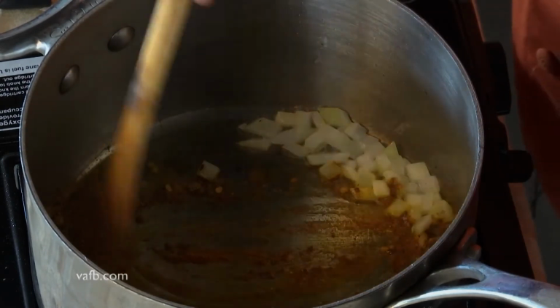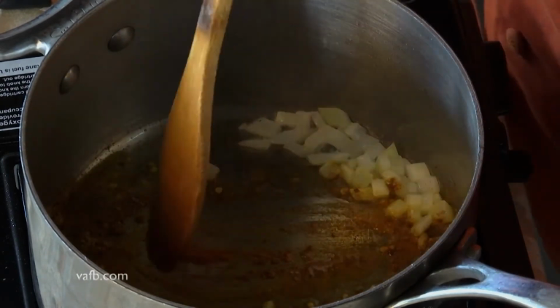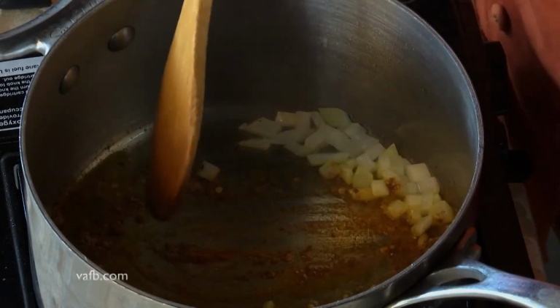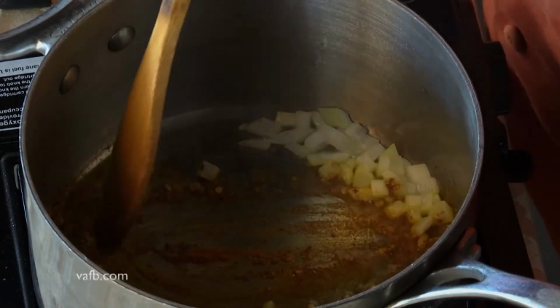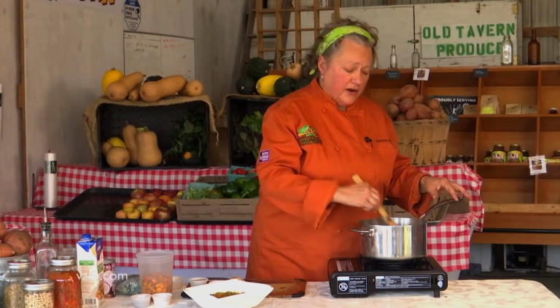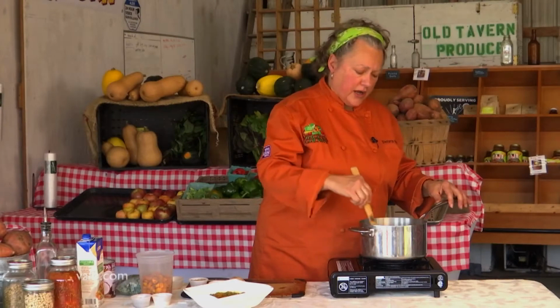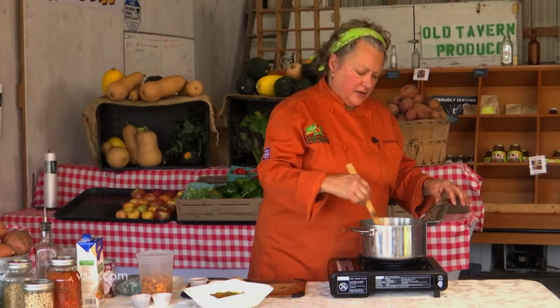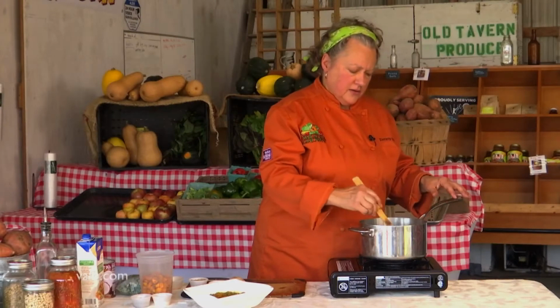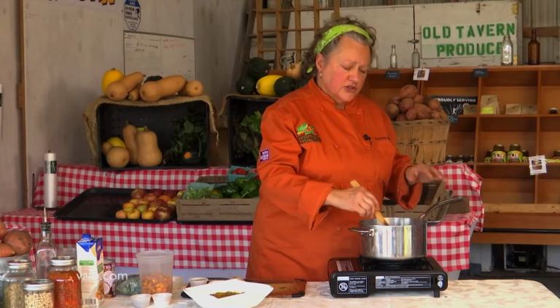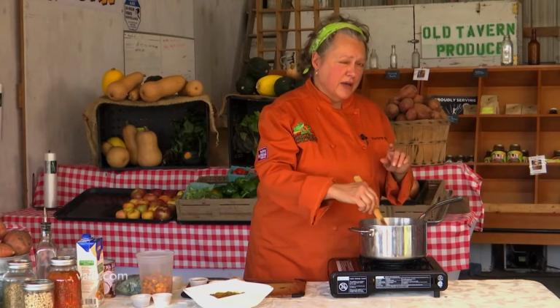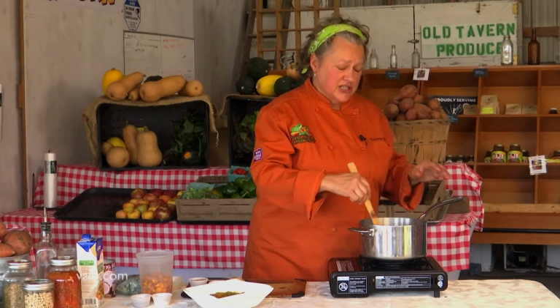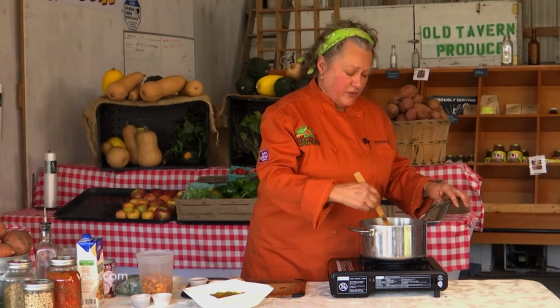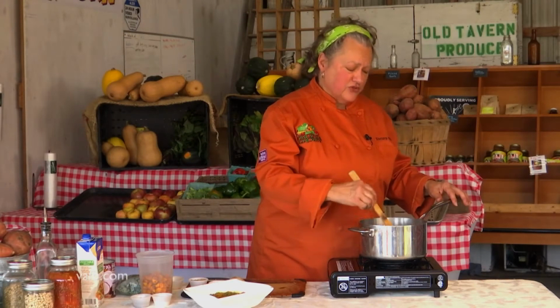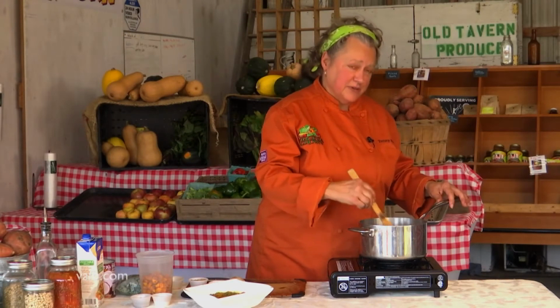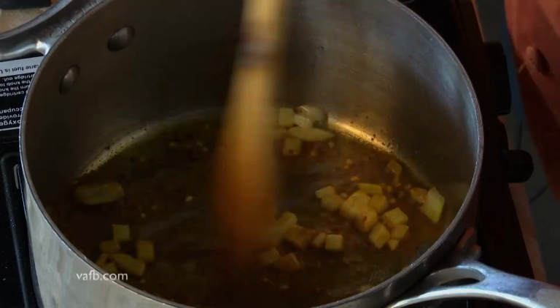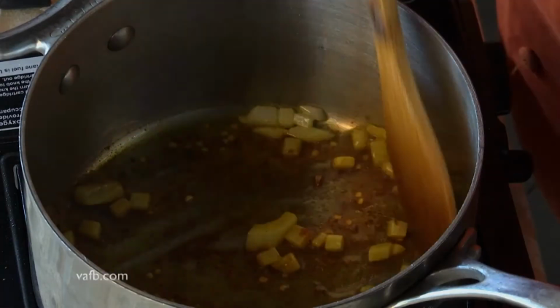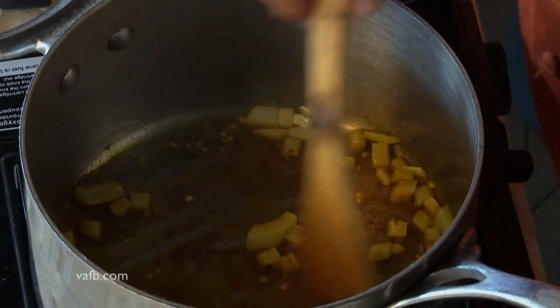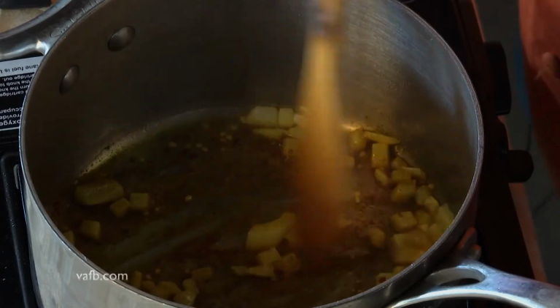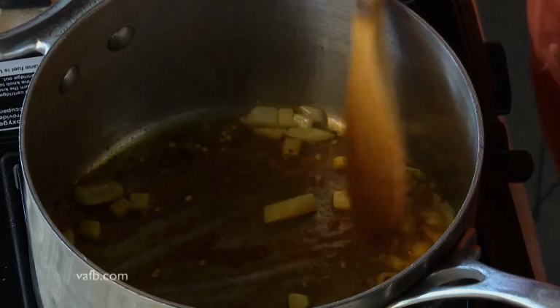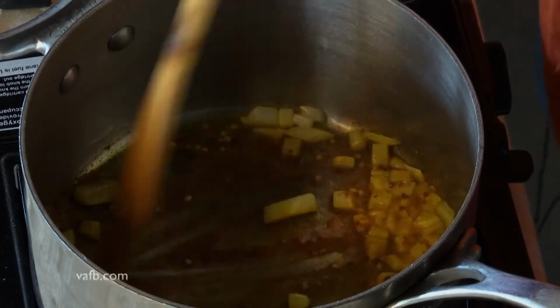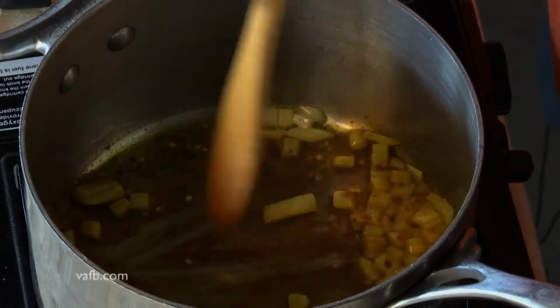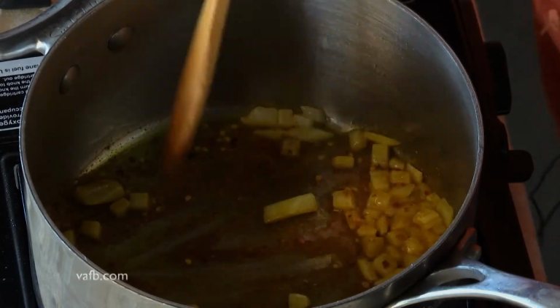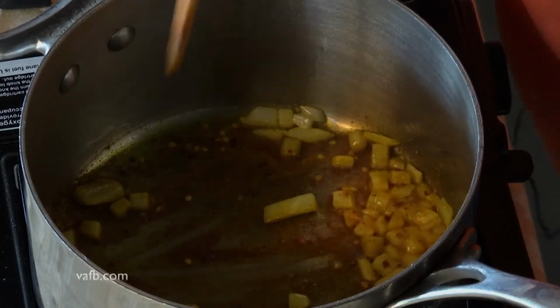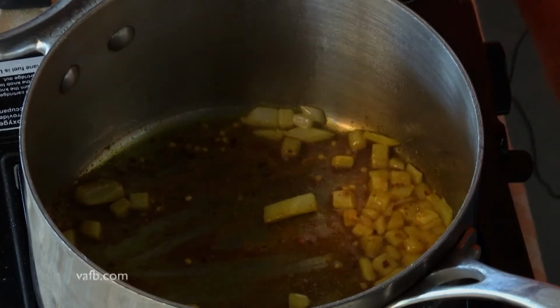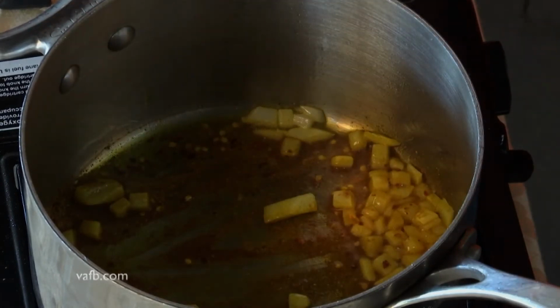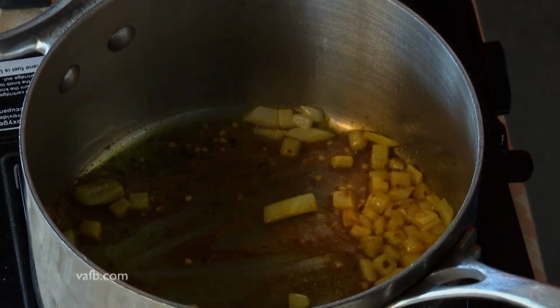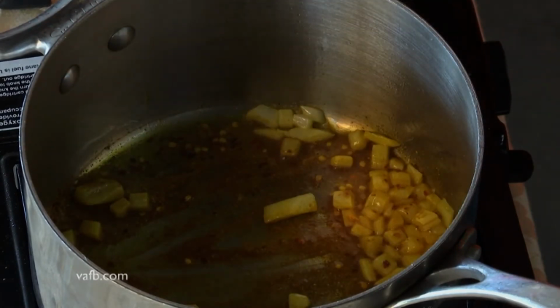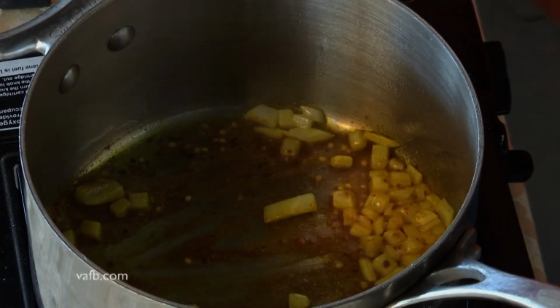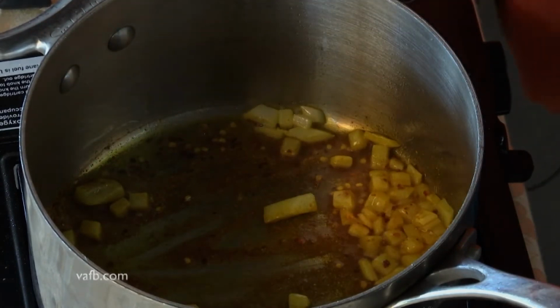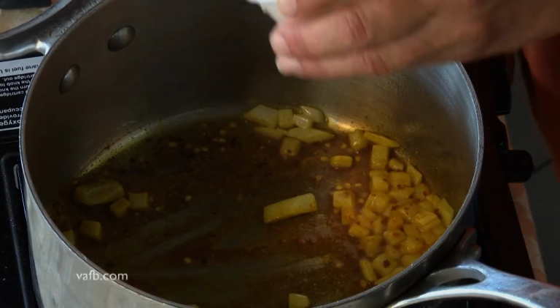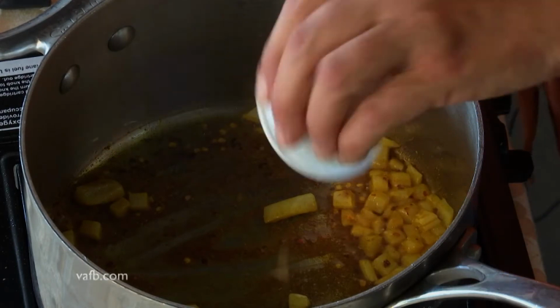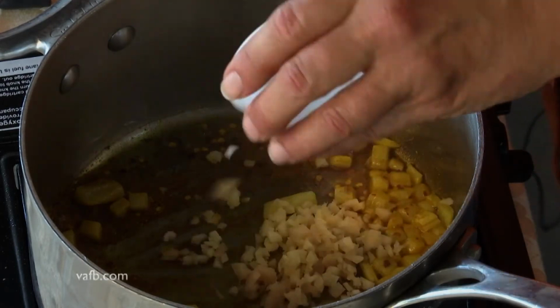It's going to become very fragrant very quickly. It also might make you sneeze, so I wouldn't put your face completely over it. Let it go for about a minute or so.